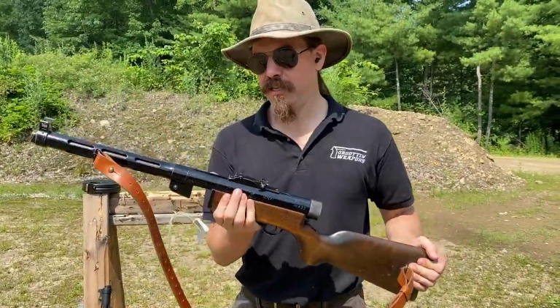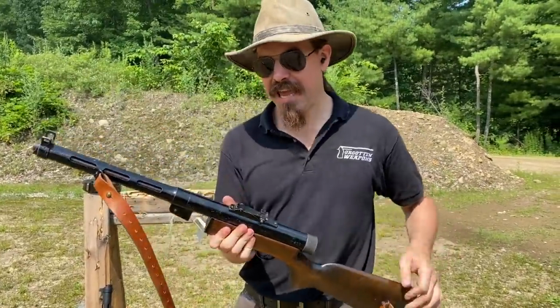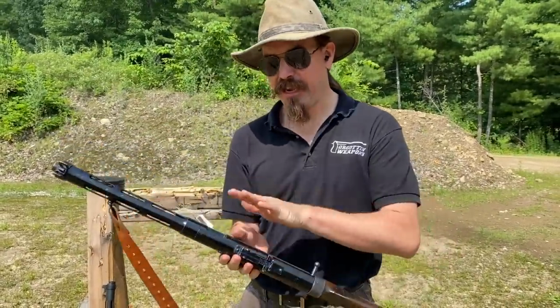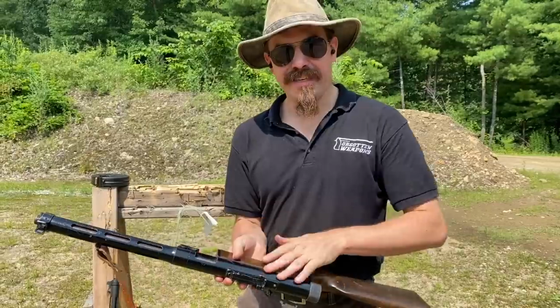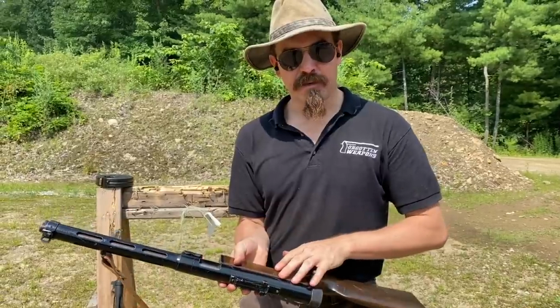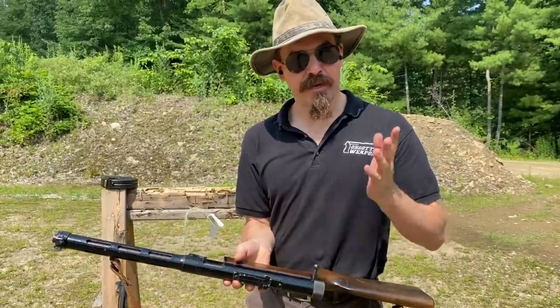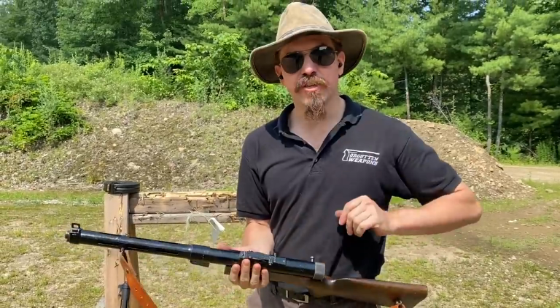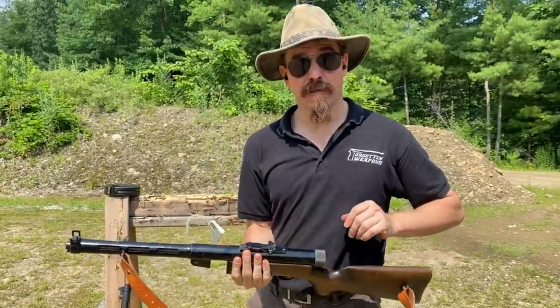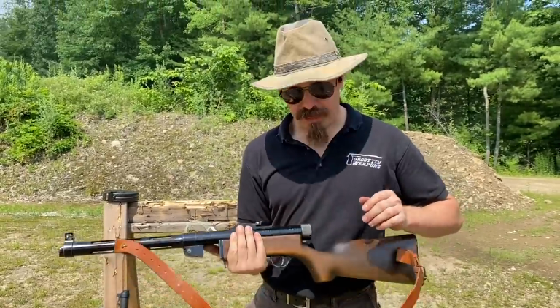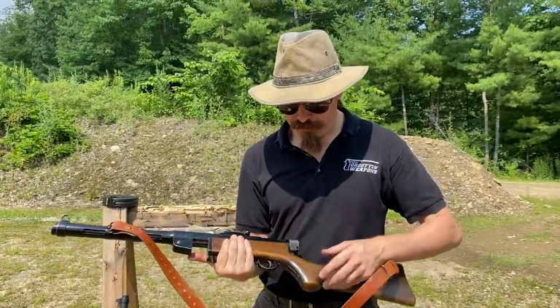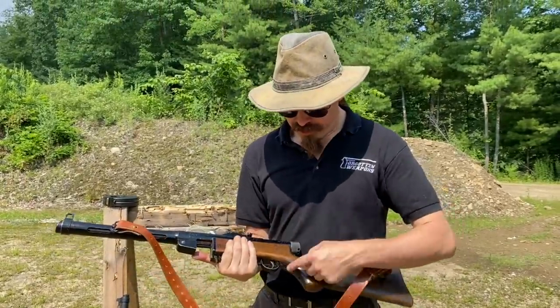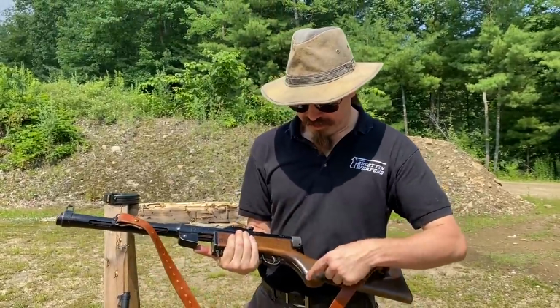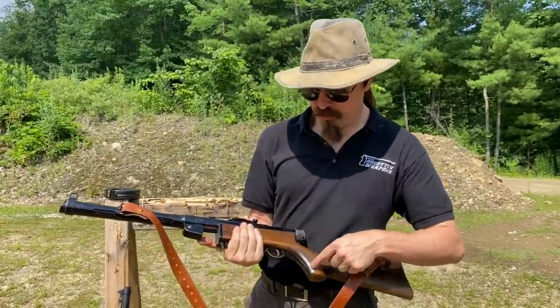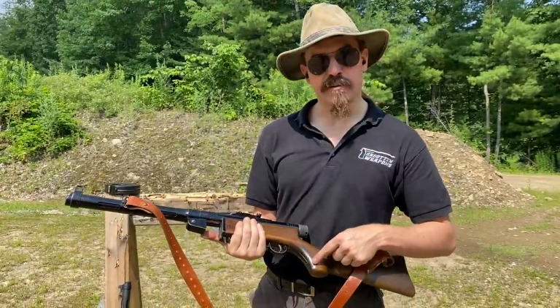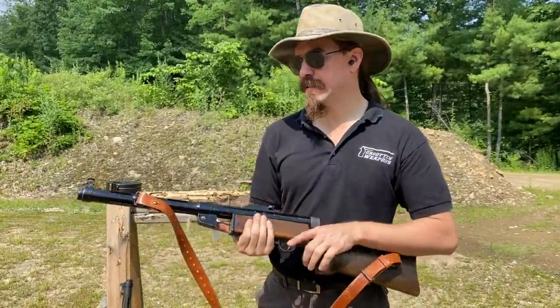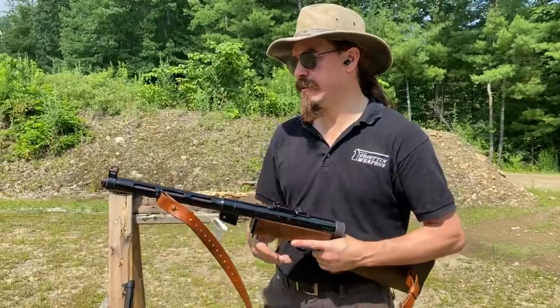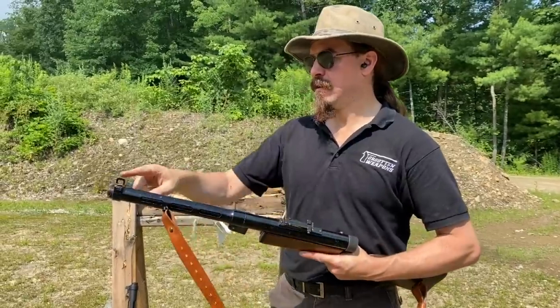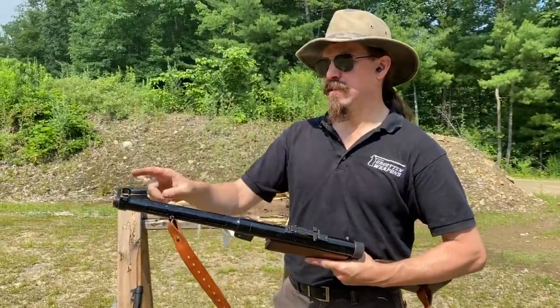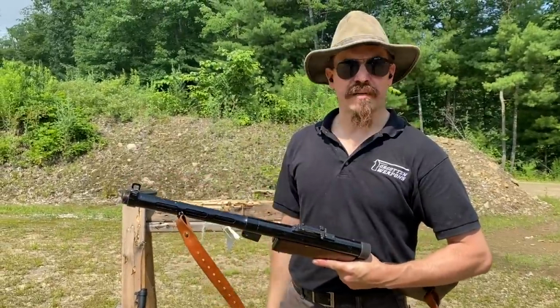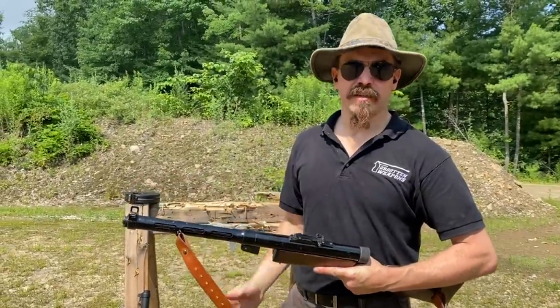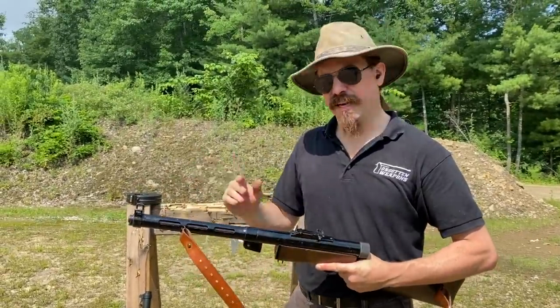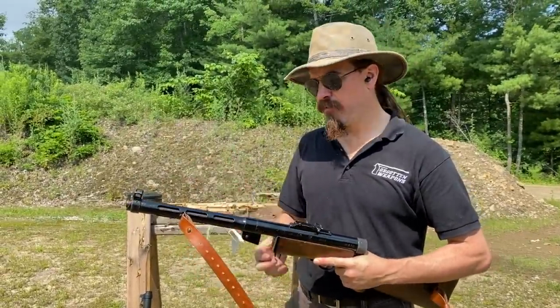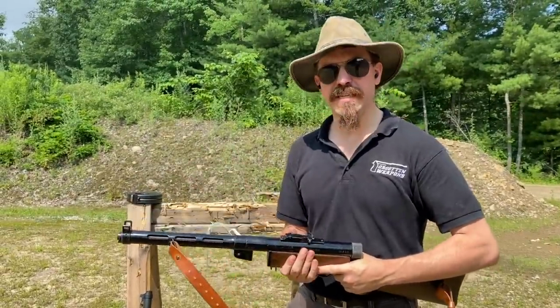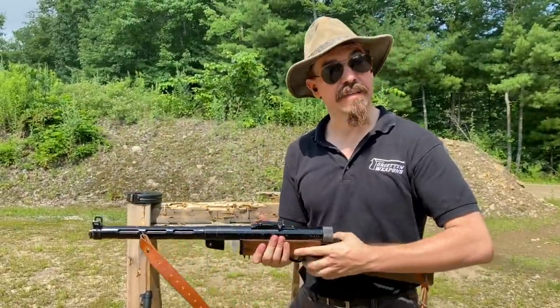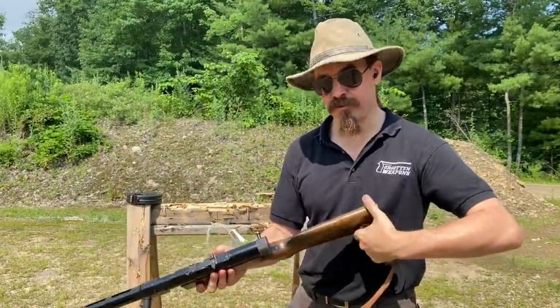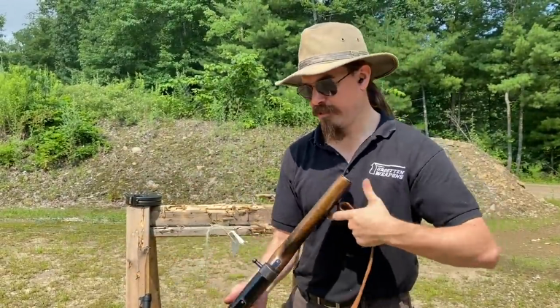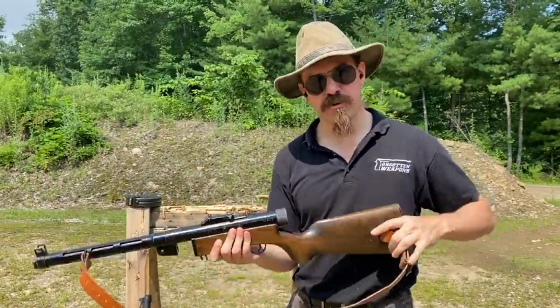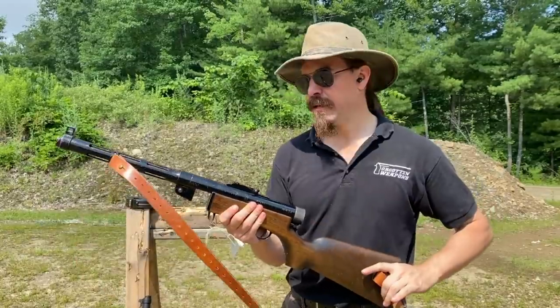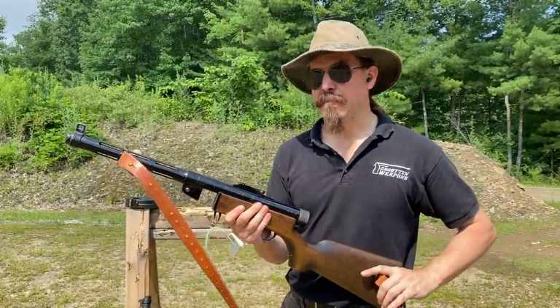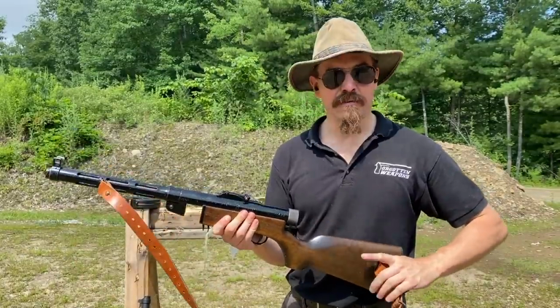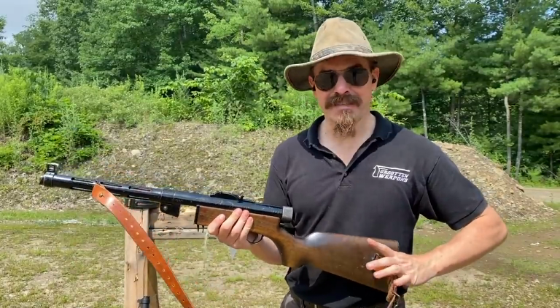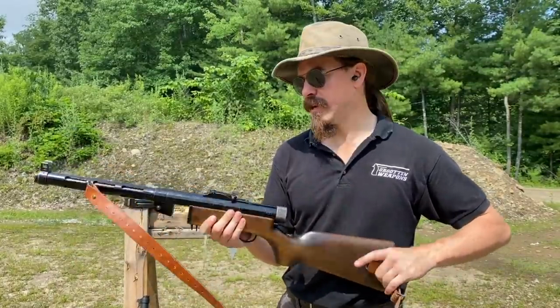It is mechanically identical to the standard Finnish KP-31 platform. It just has a little bit nicer stock design, some protector wings on the front sight, and a few little details that the Danes wanted. This was produced at the Madsen company.